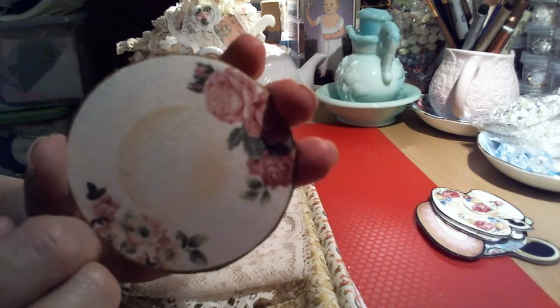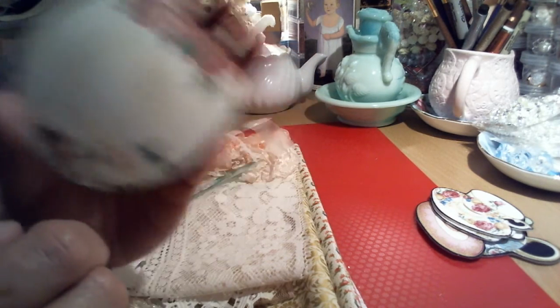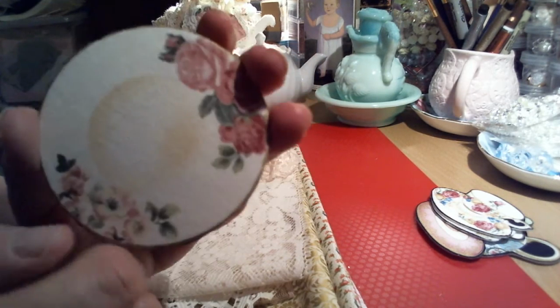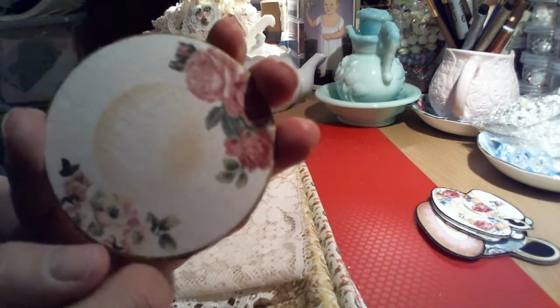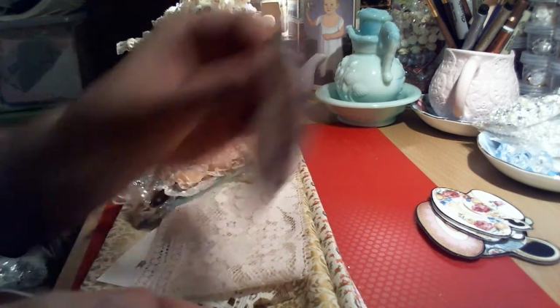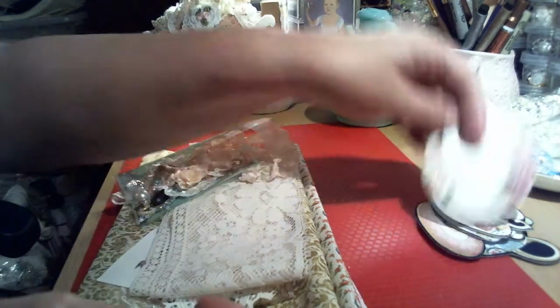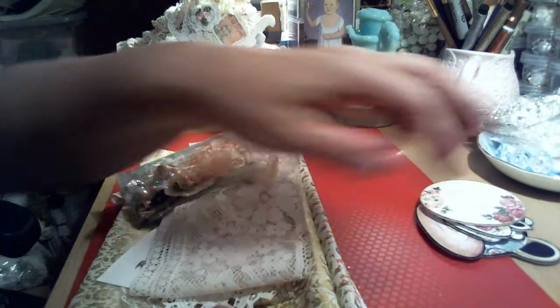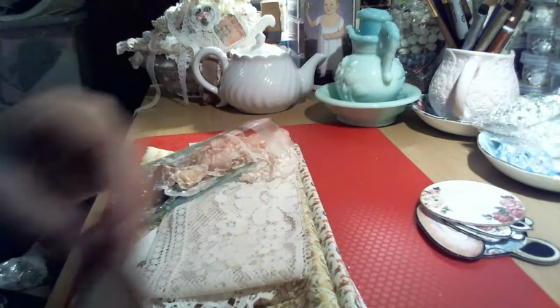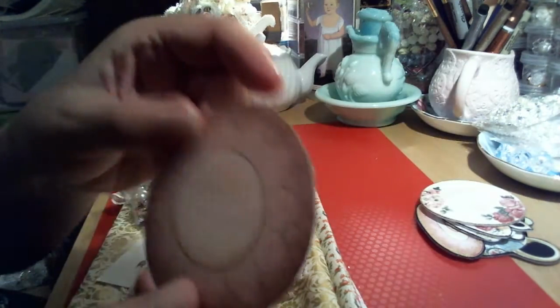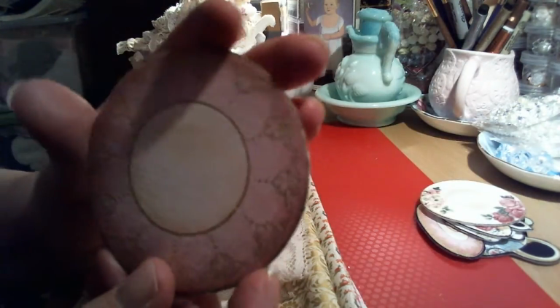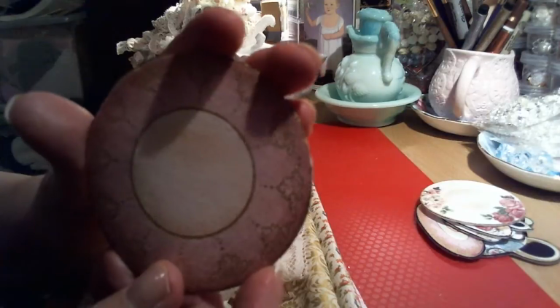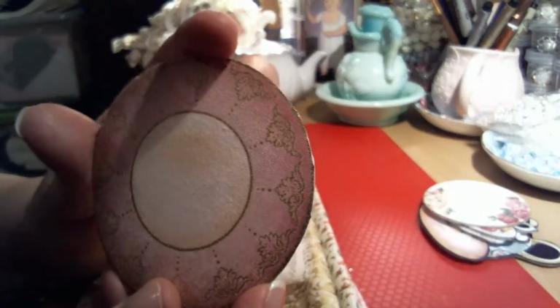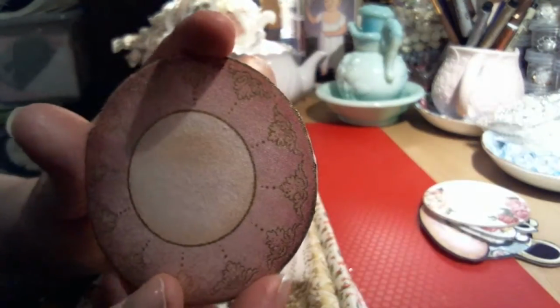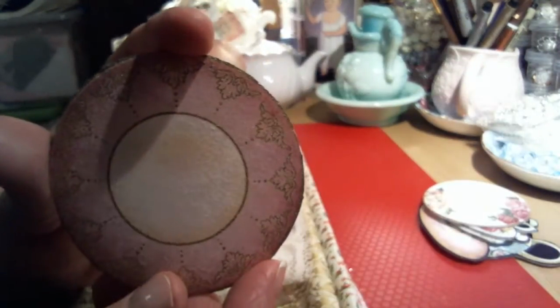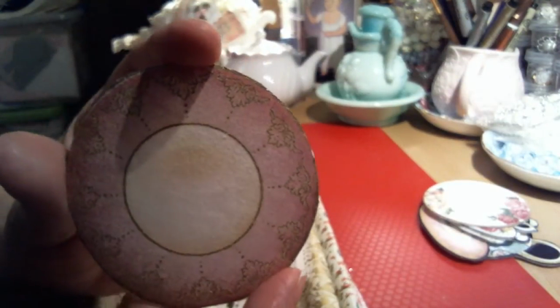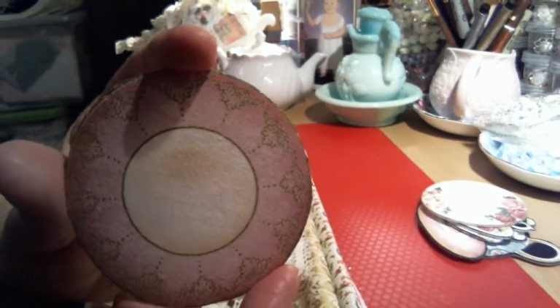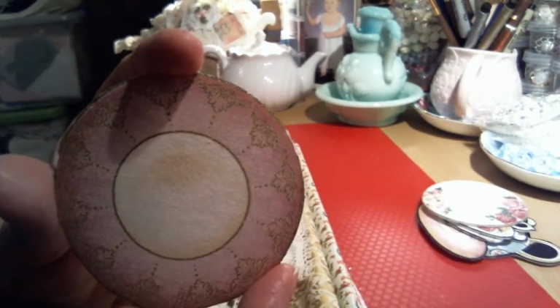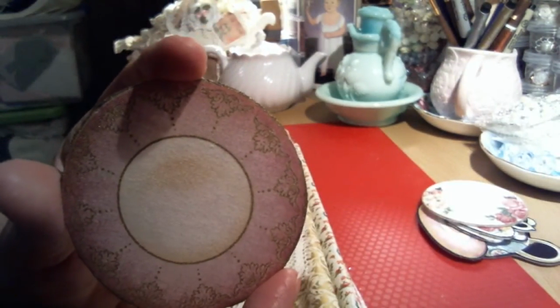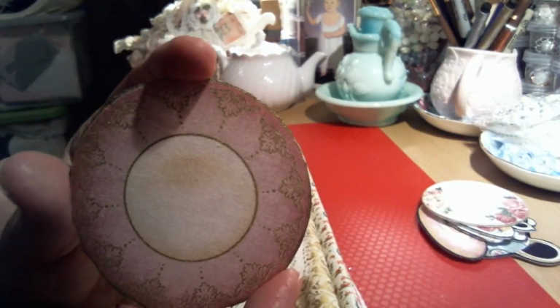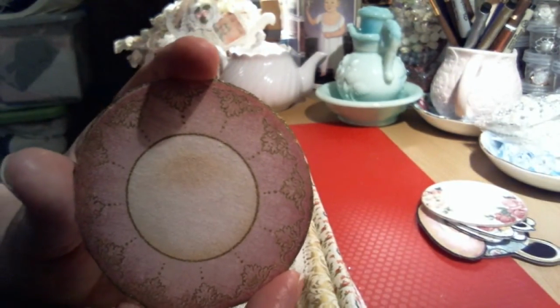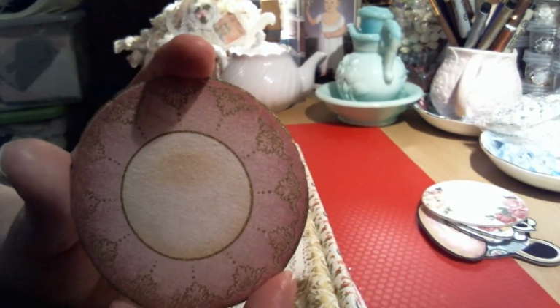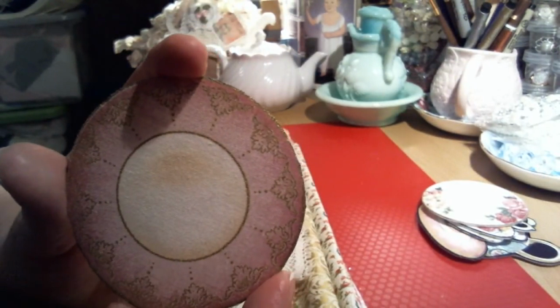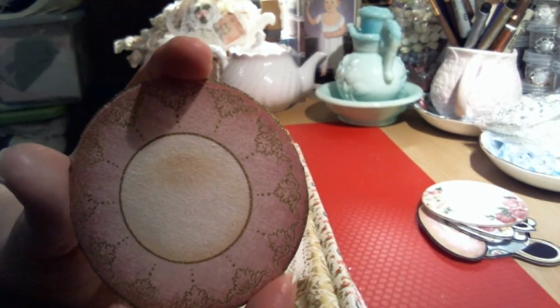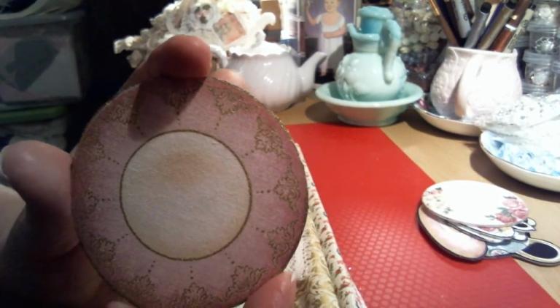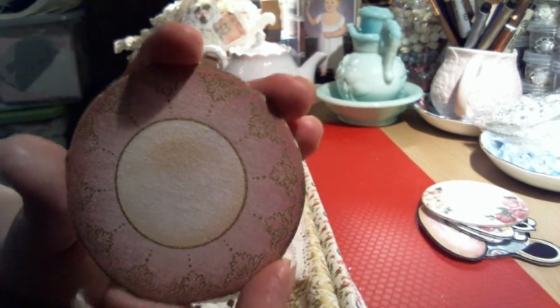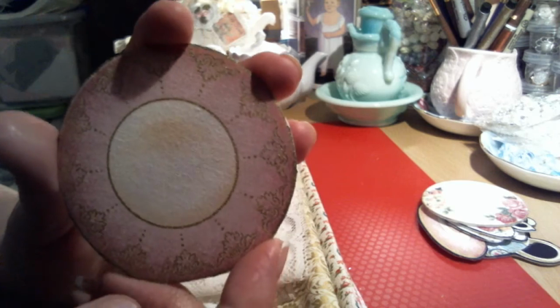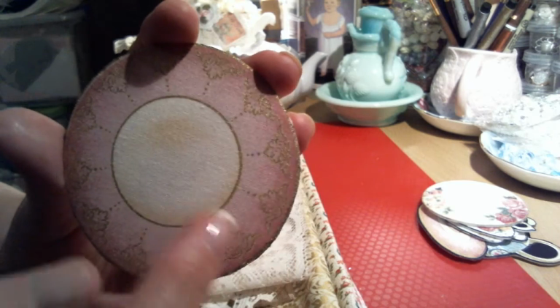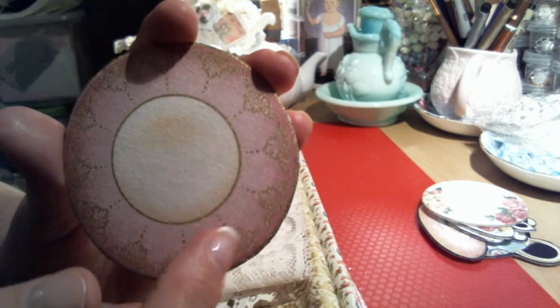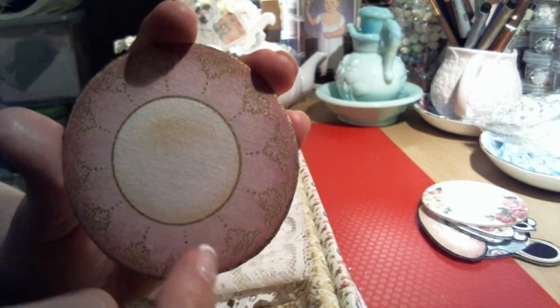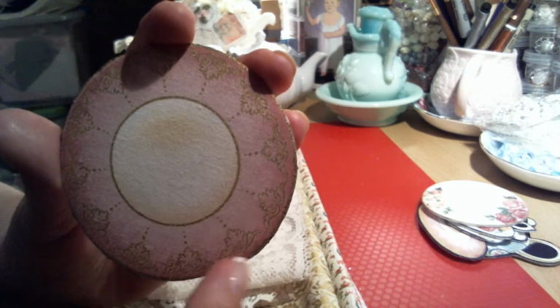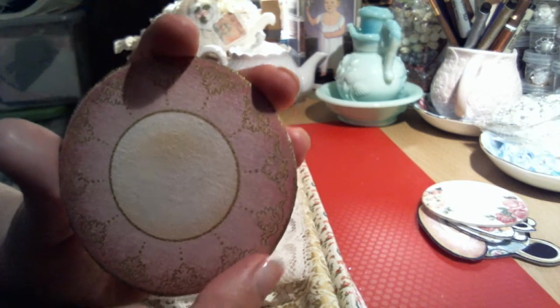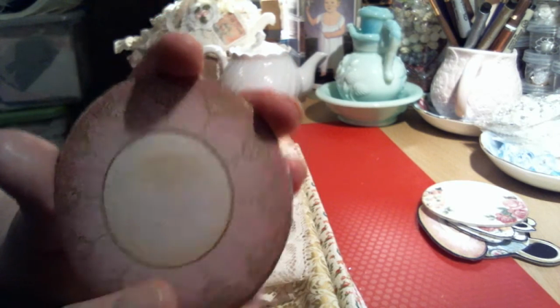I have a couple of saucers. This first one actually matches that last floral teacup — it's just a saucer. And I have this one here which matches the pink one, pink with gold all the way around.